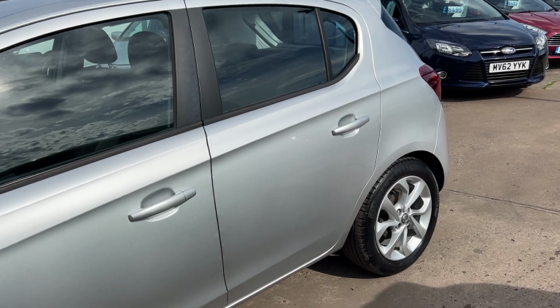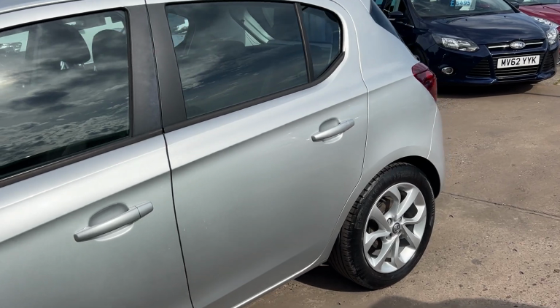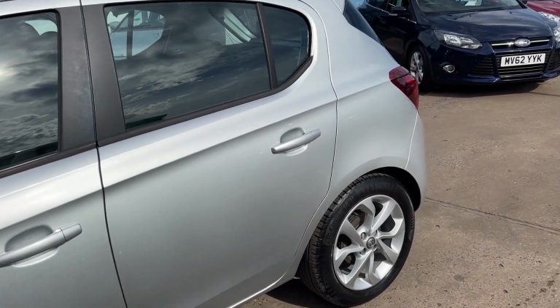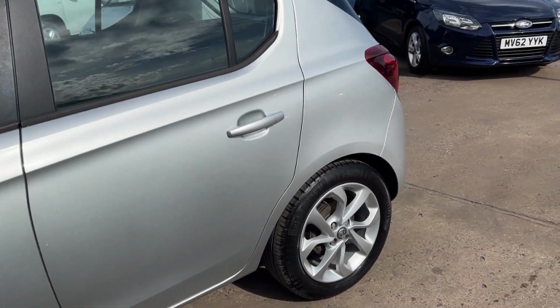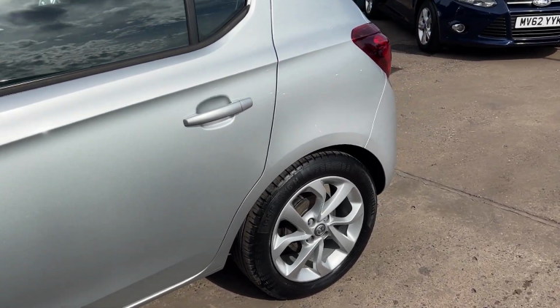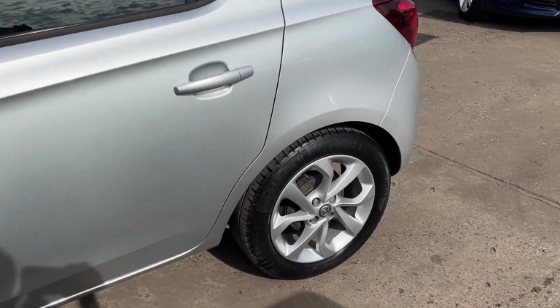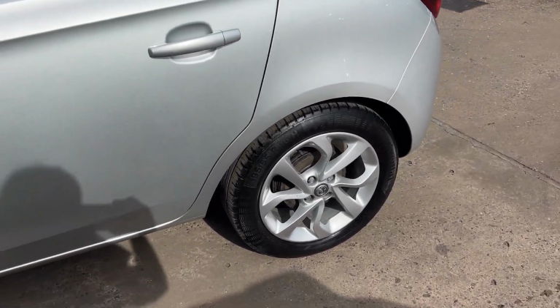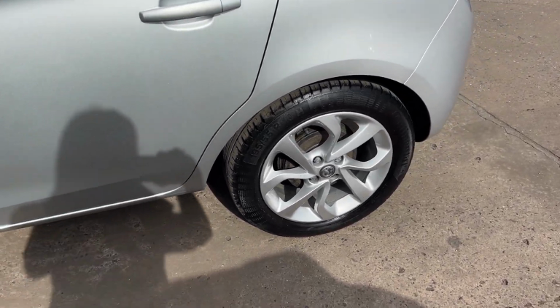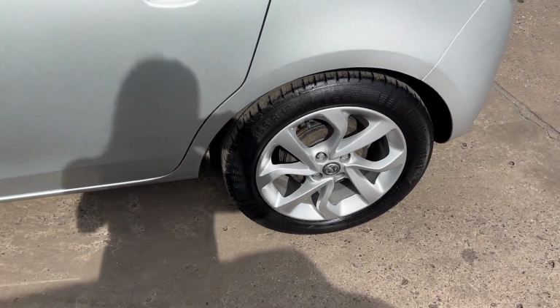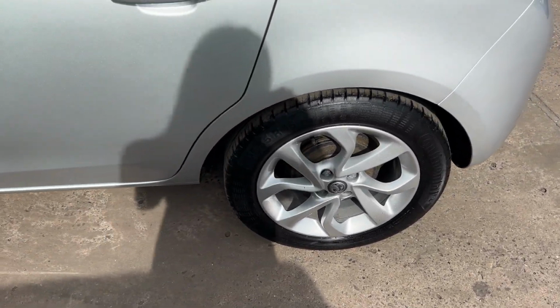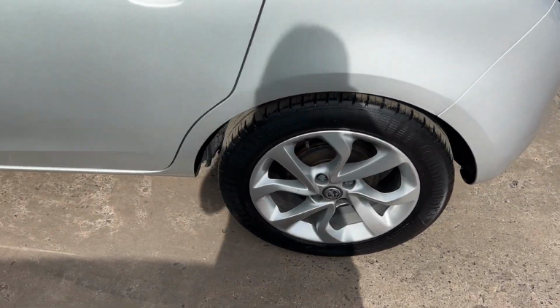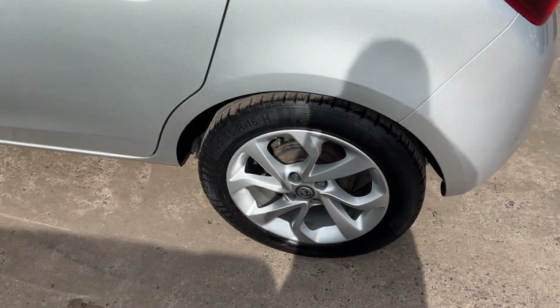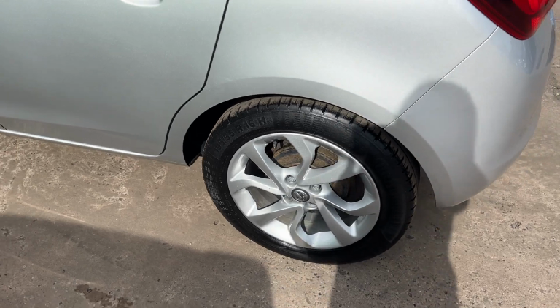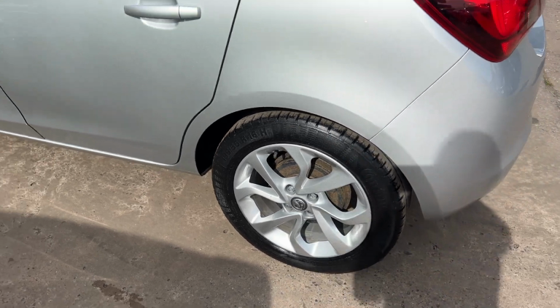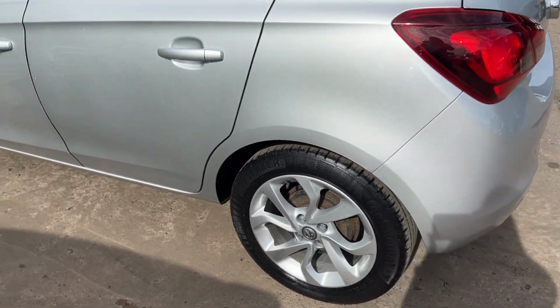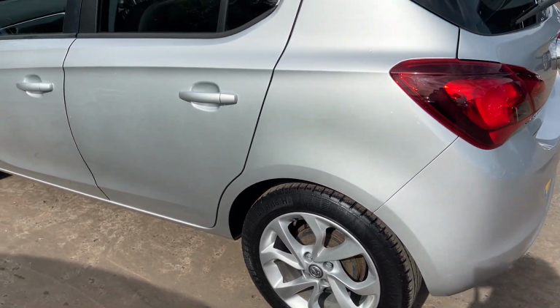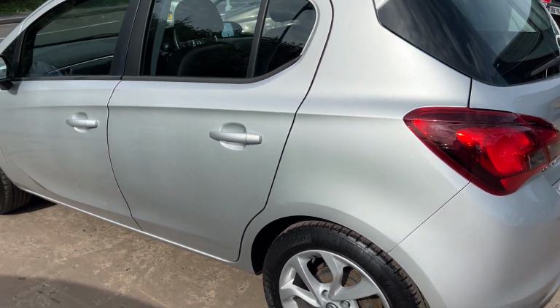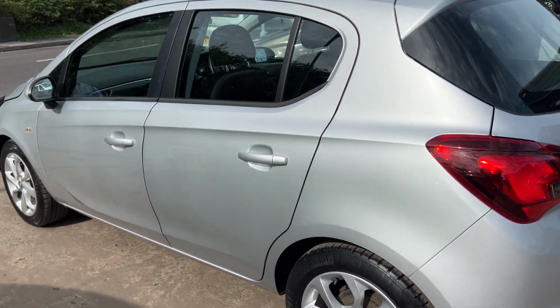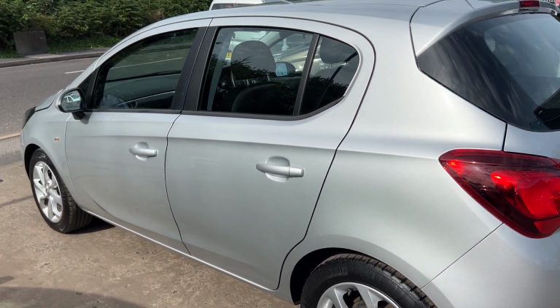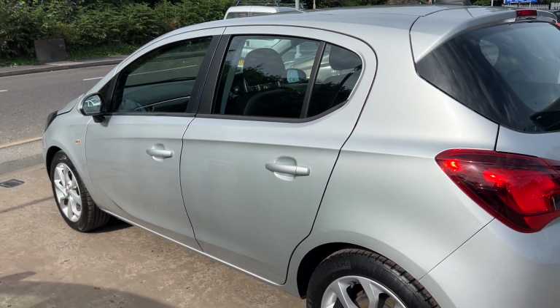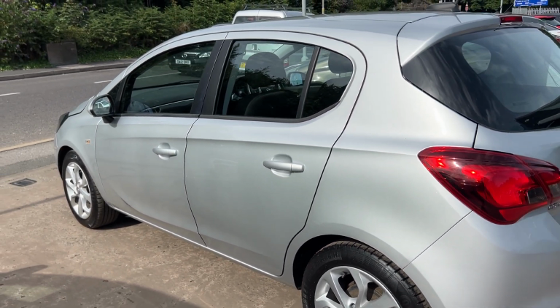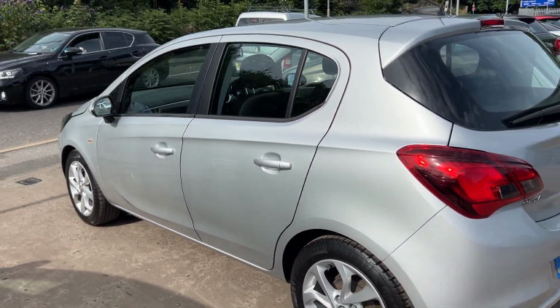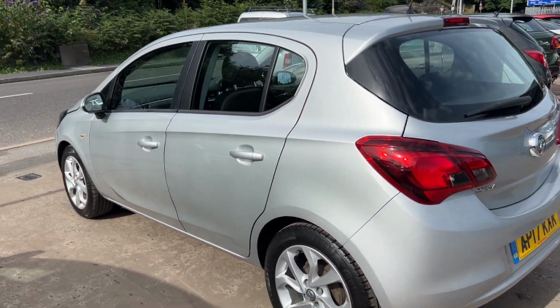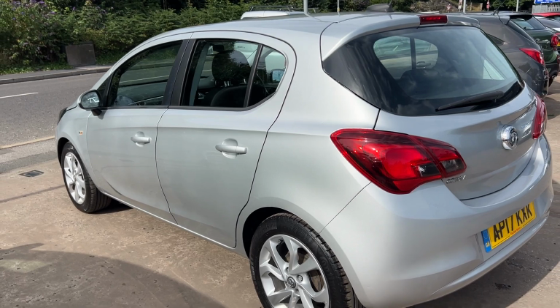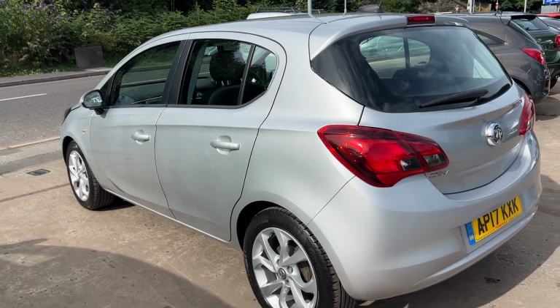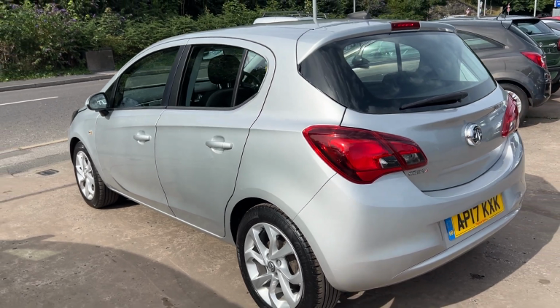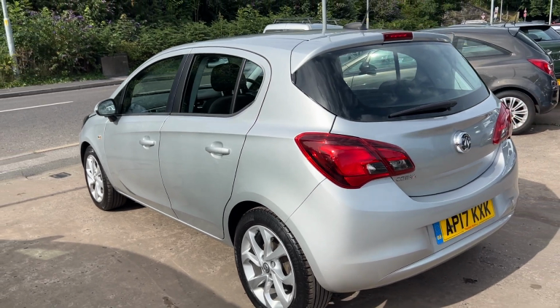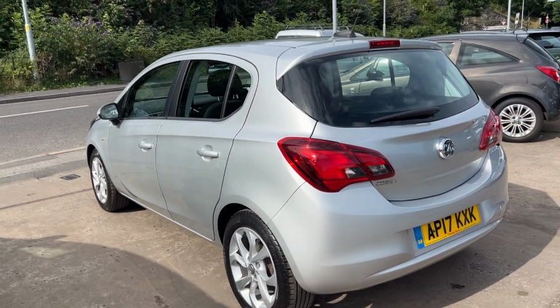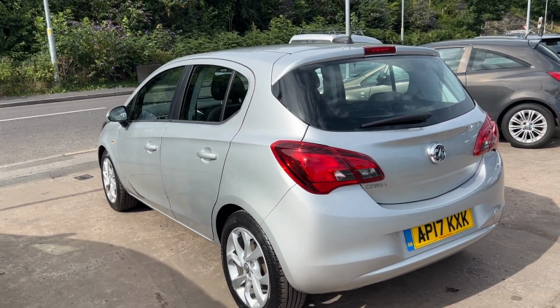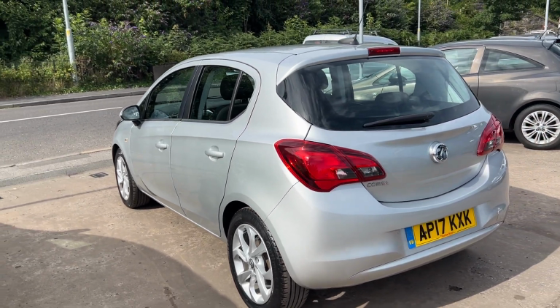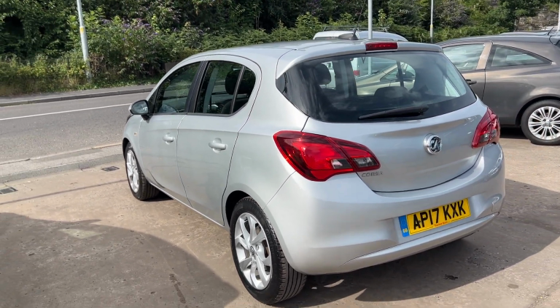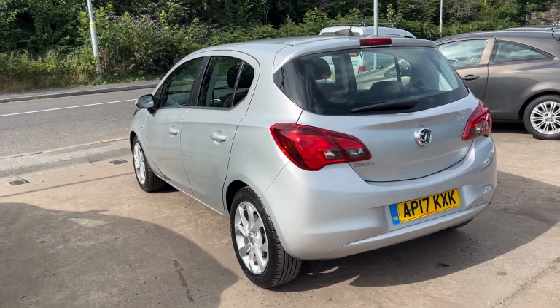This car is in metallic silver. The car has a 1400 petrol engine, 16-inch alloy wheels, air conditioning, electric windows, electric mirrors, and it's a 5-speed.